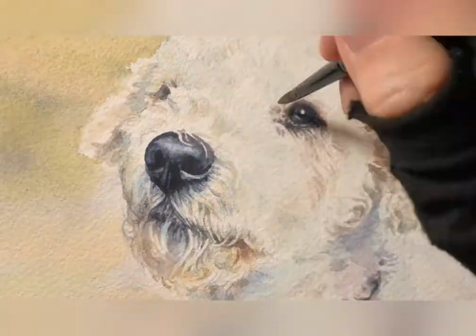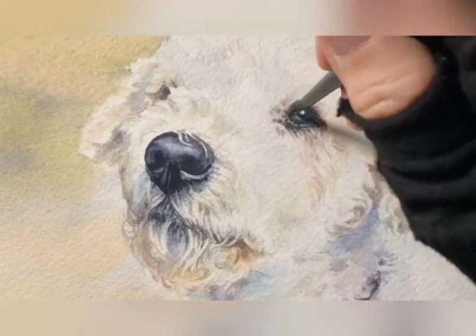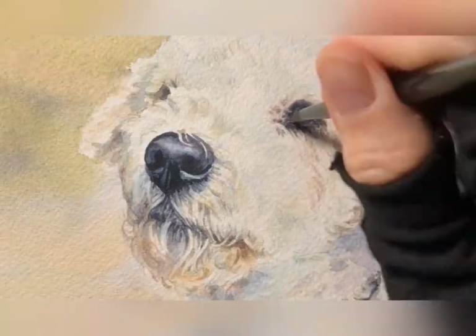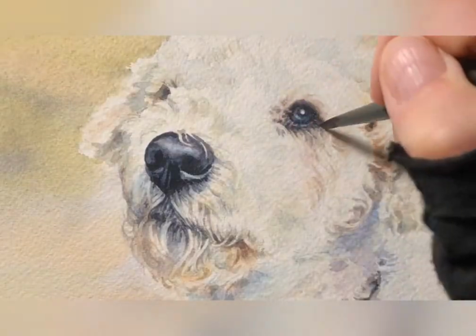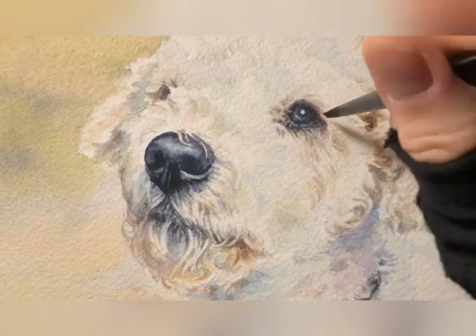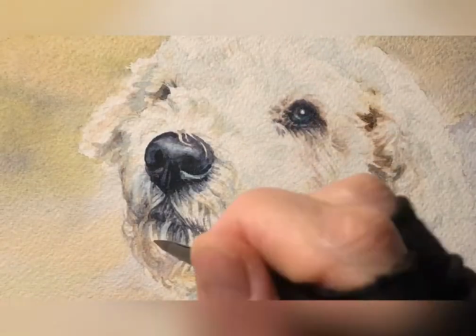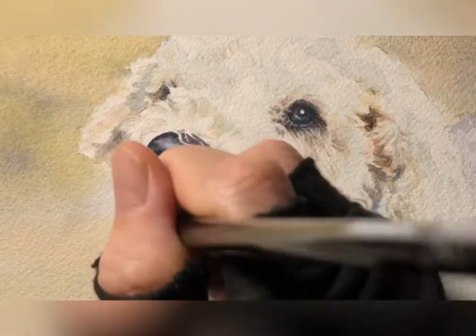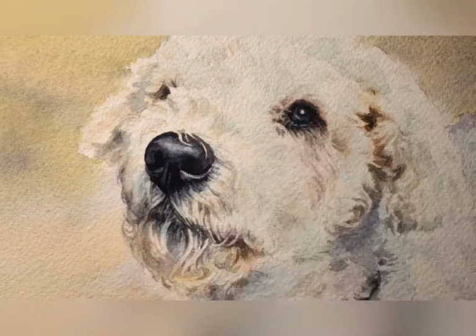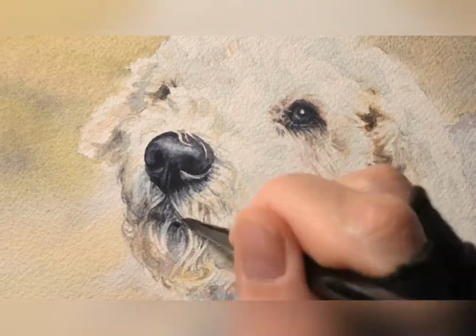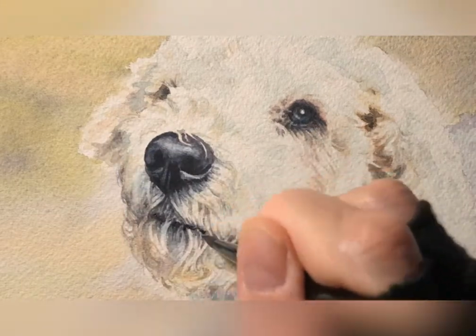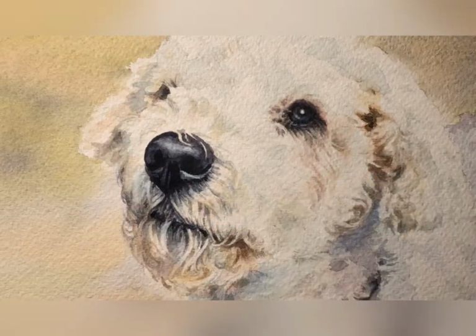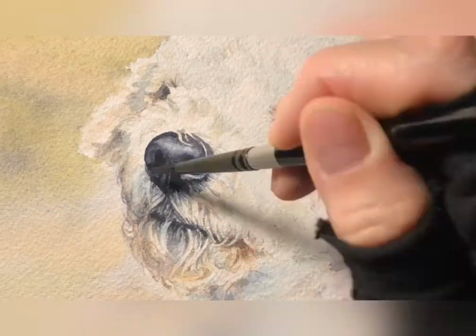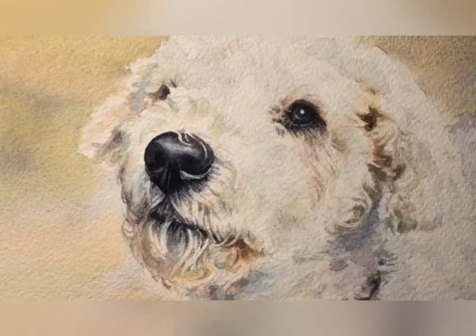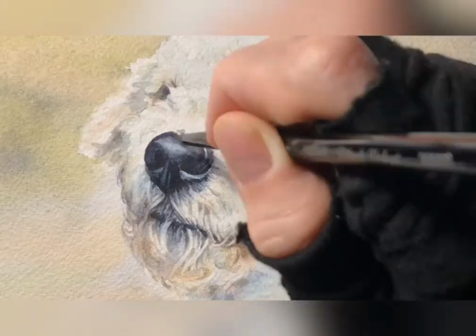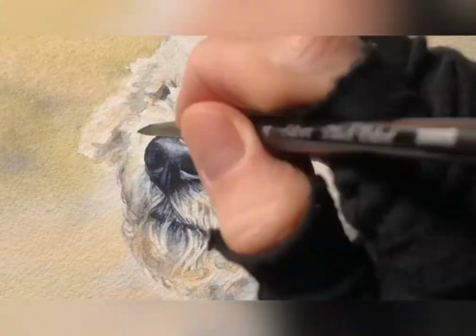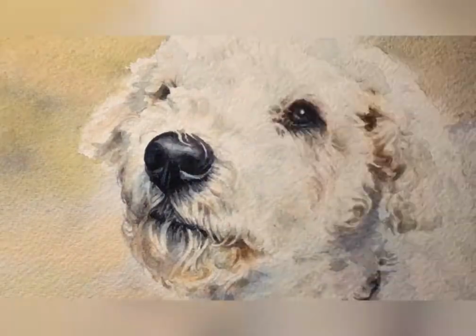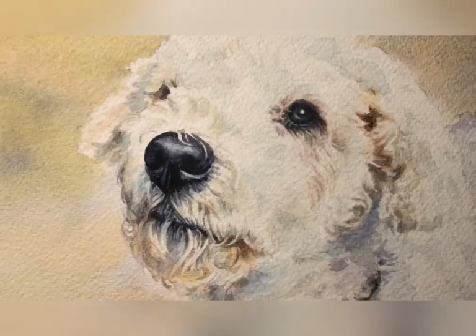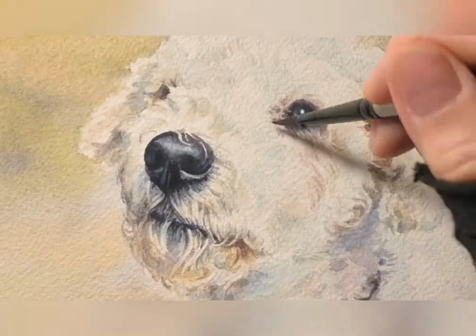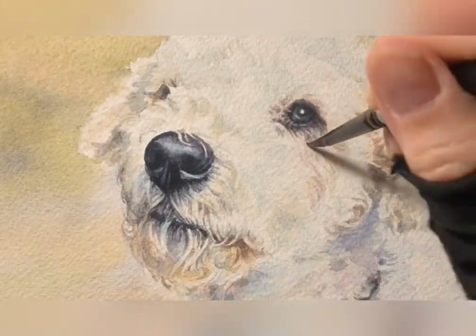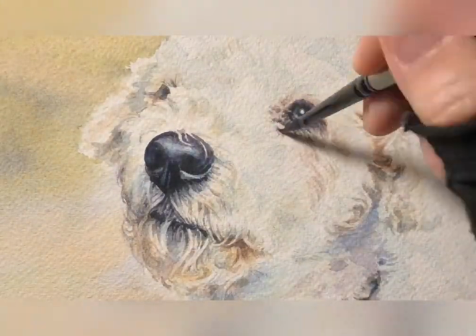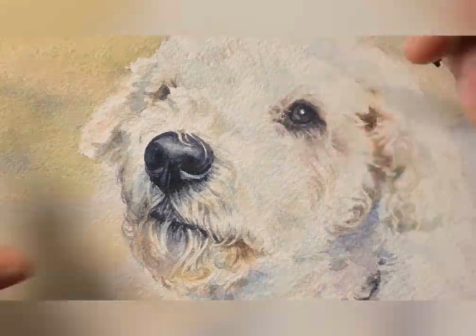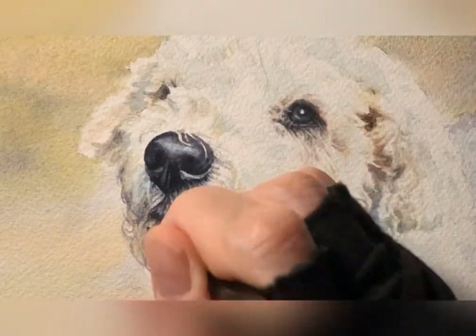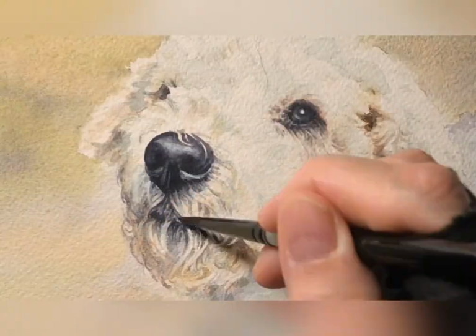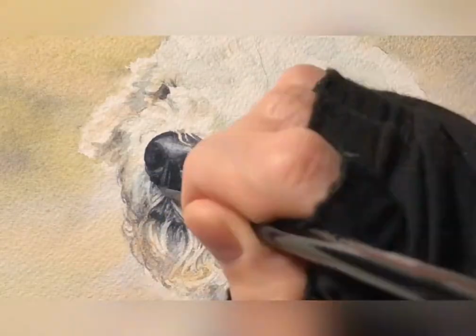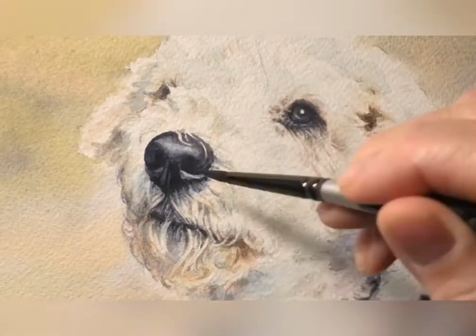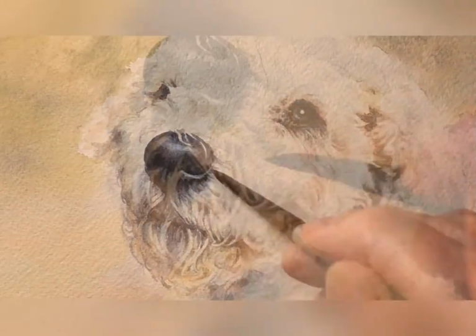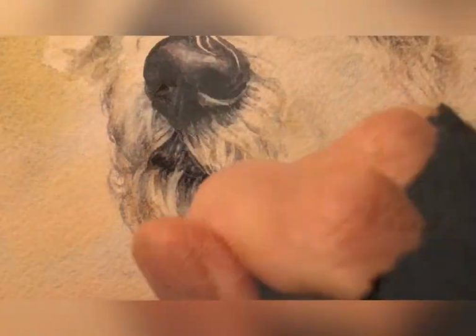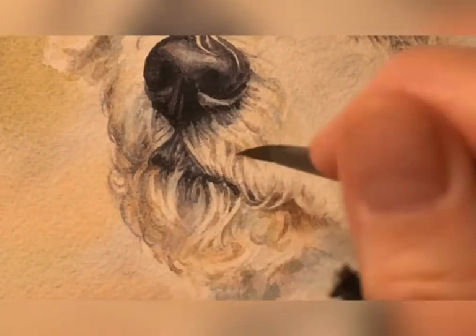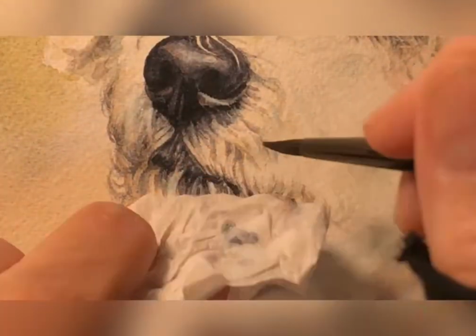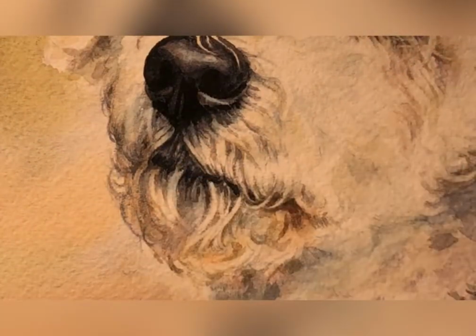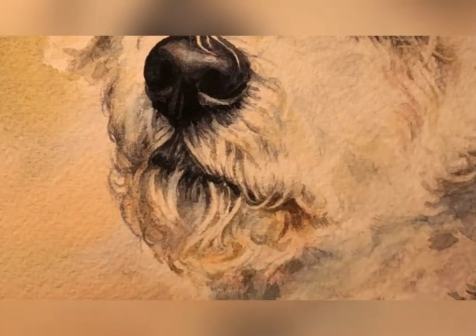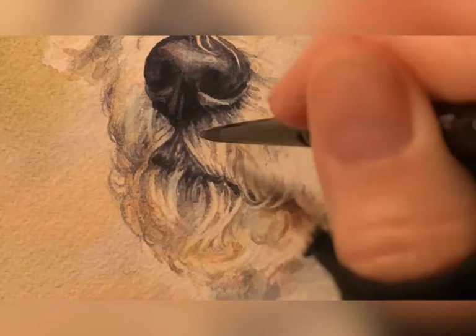When you do this technique, you do have to make sure that you don't wait too long after painting it. I wouldn't wait a whole day — maybe just a couple of hours before trying to do the lifting.